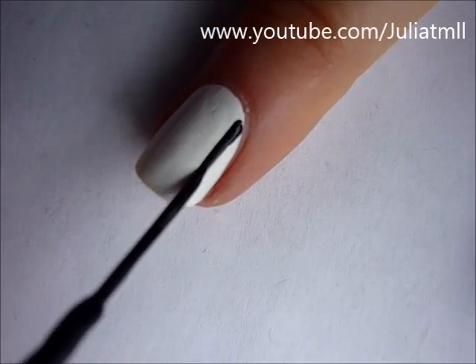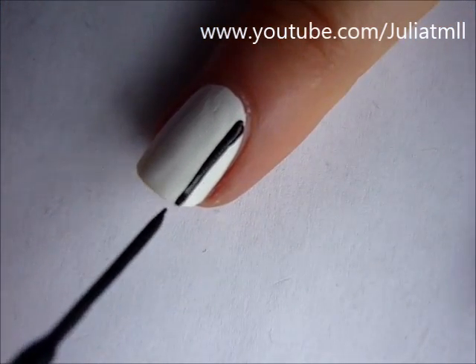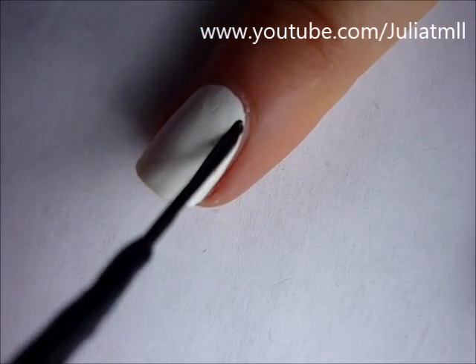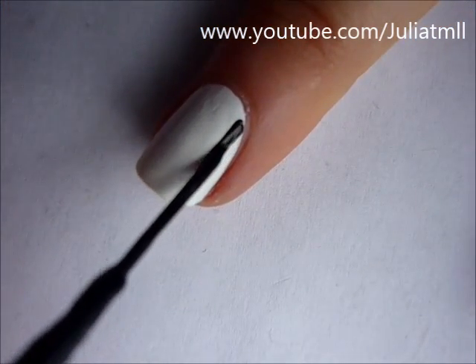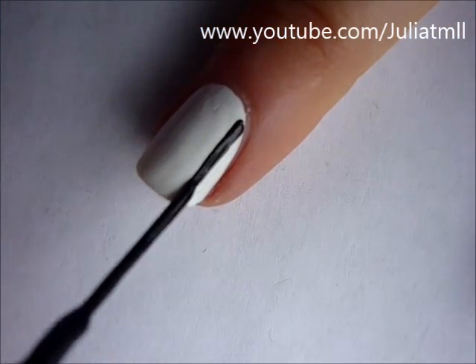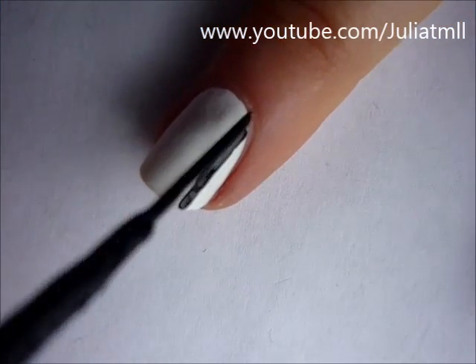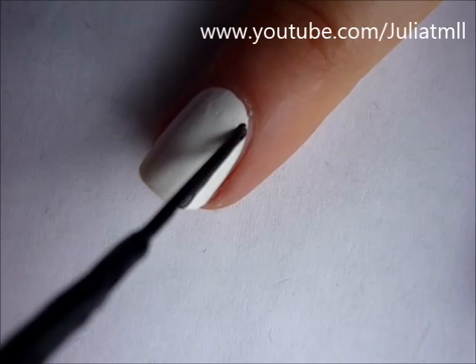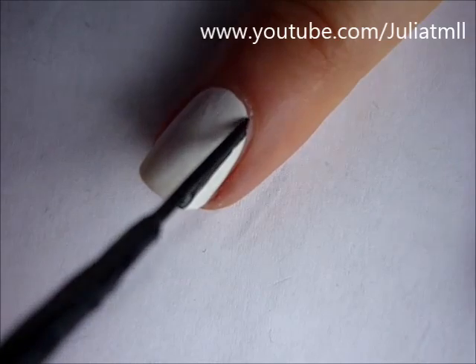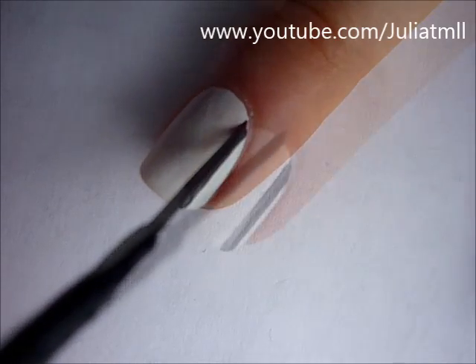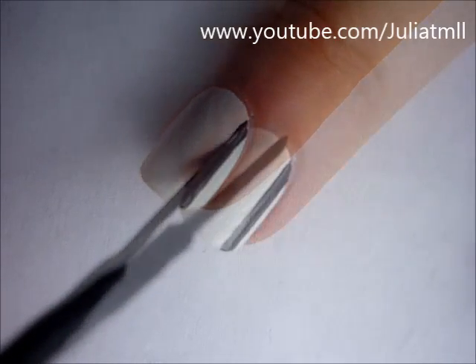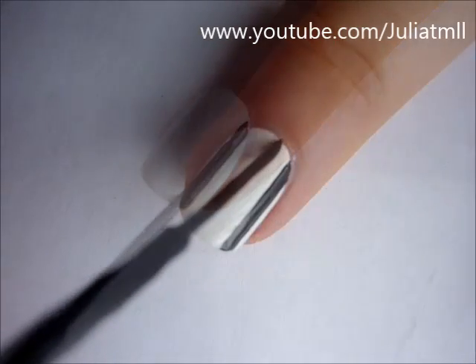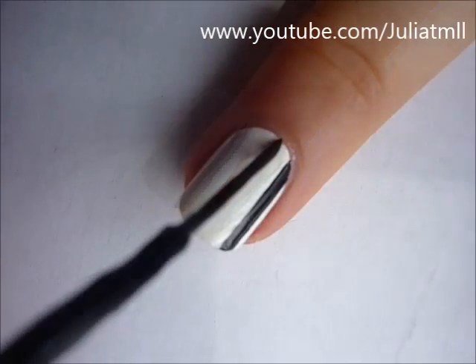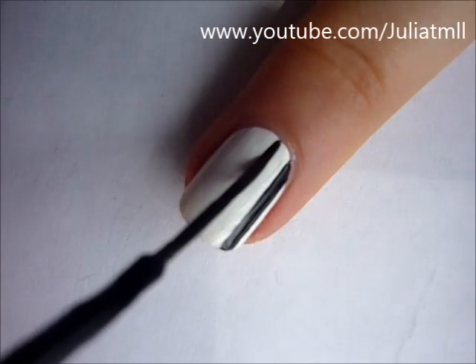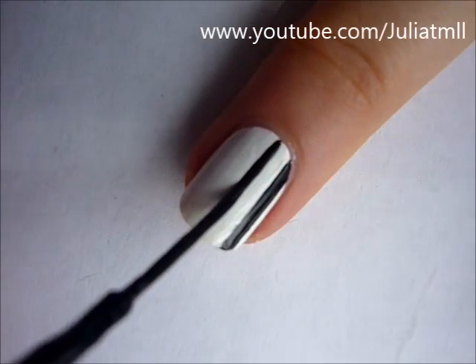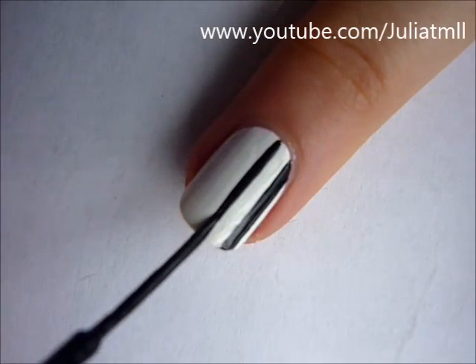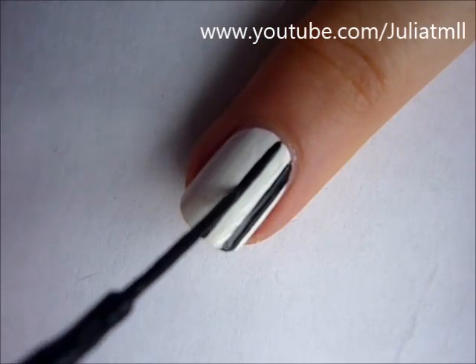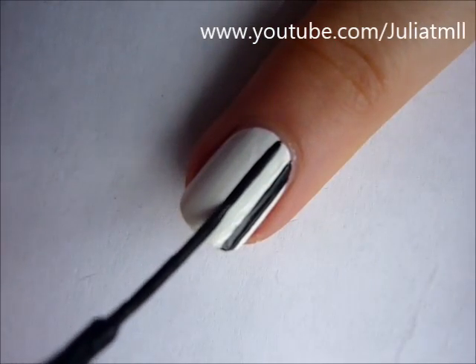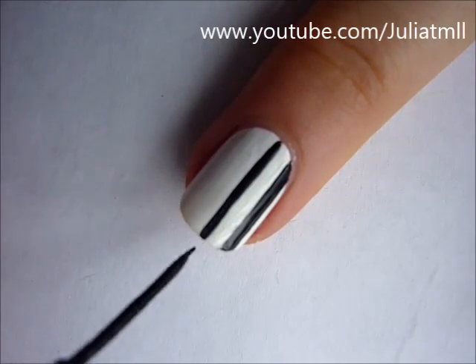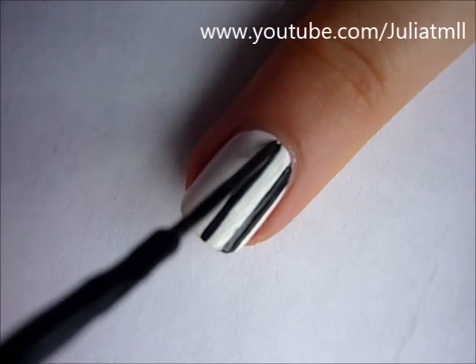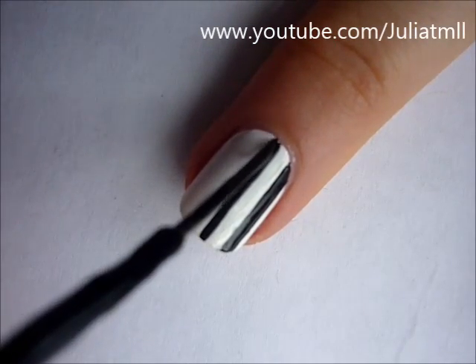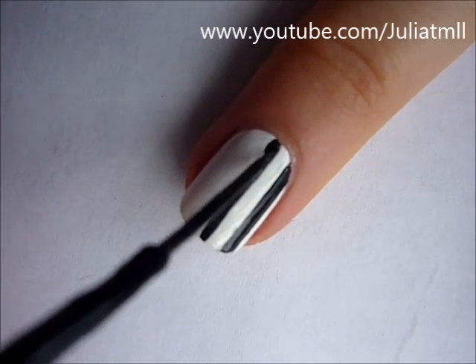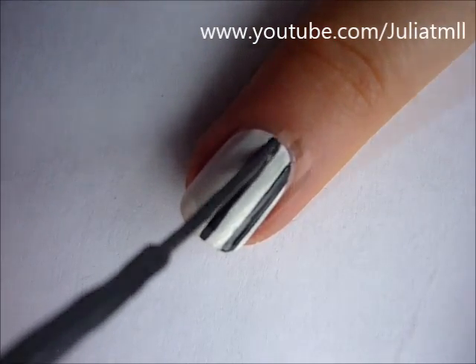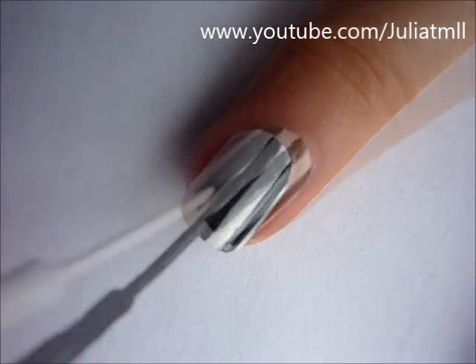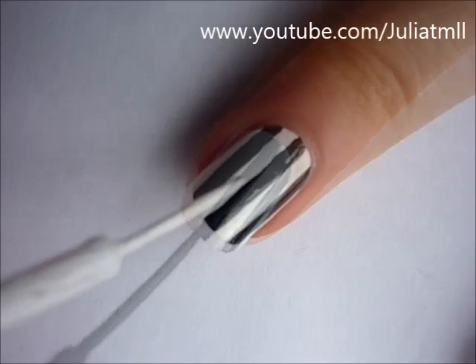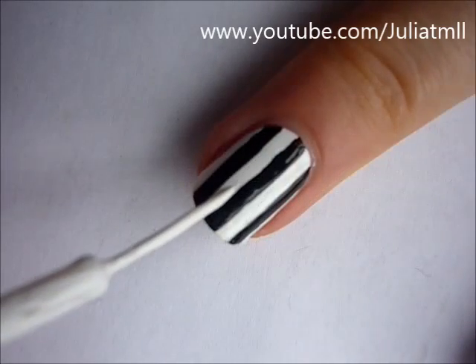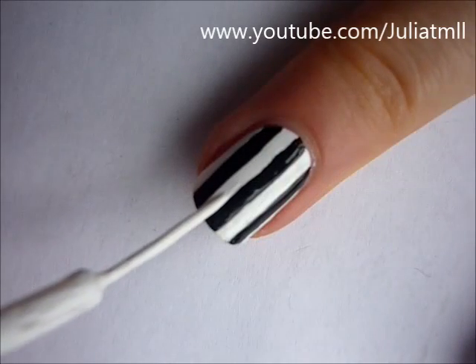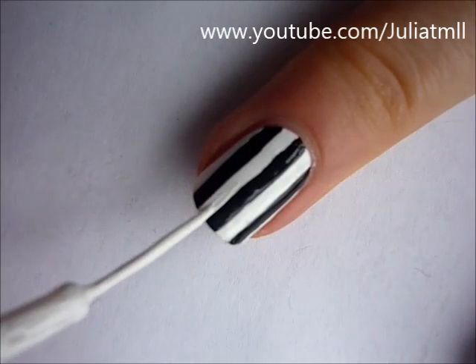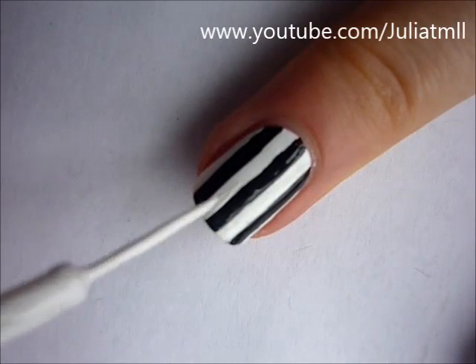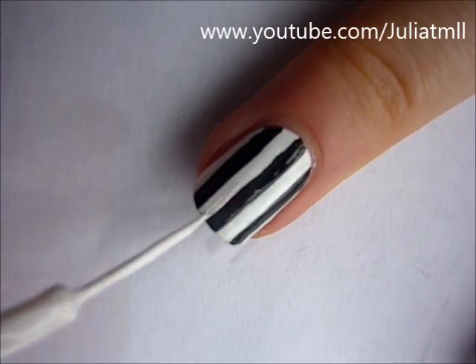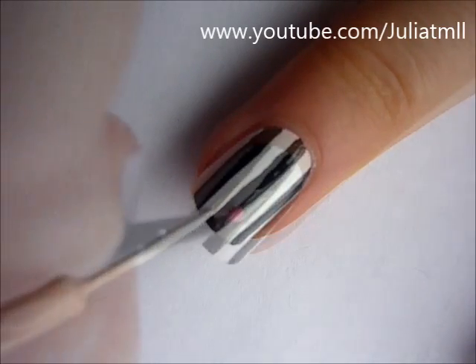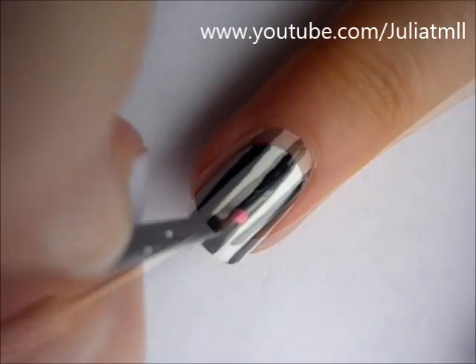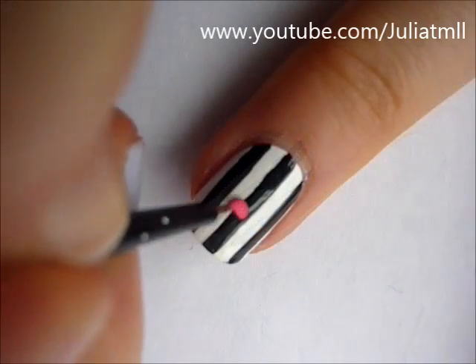To start out, paint your nails with a white base coat, and then using a black striper, create vertical lines on all of your nails. You can use a white striper to correct any errors.